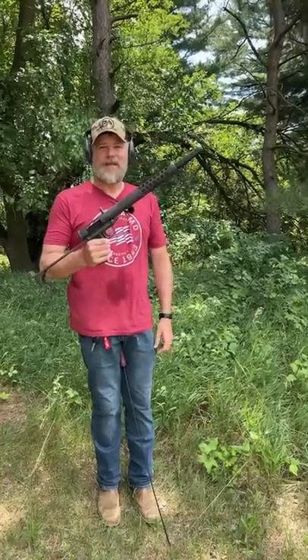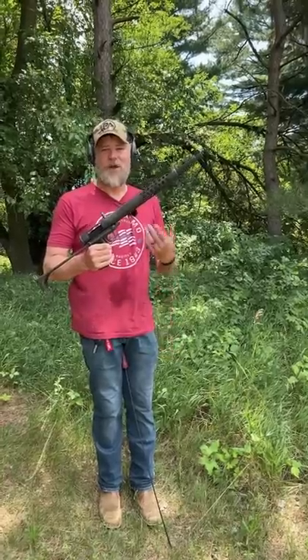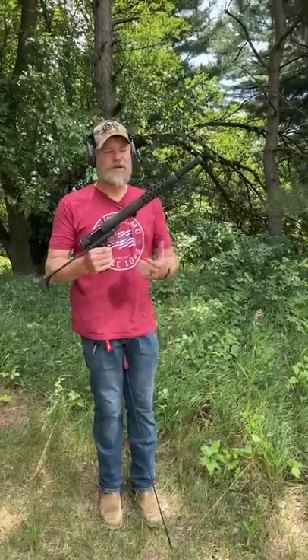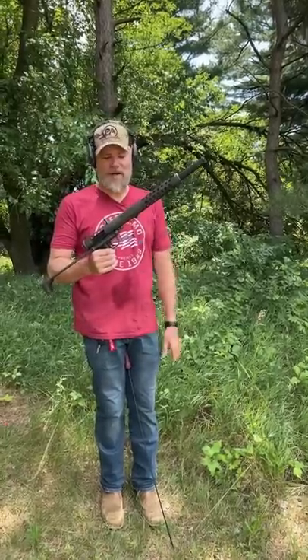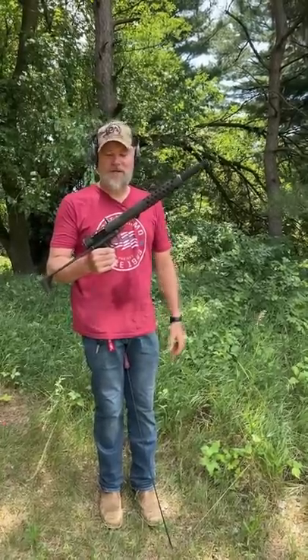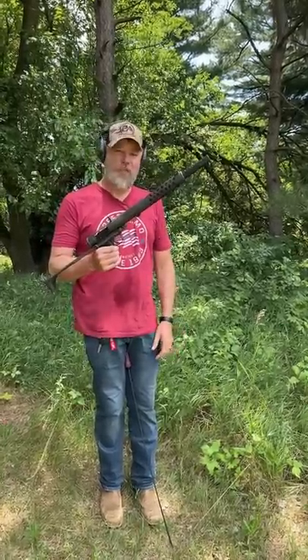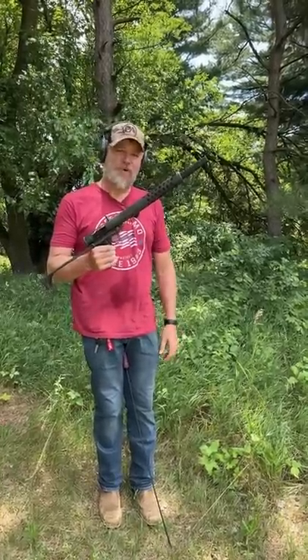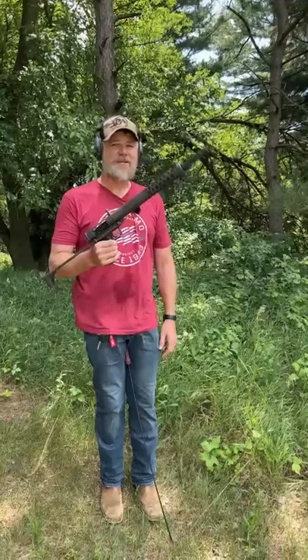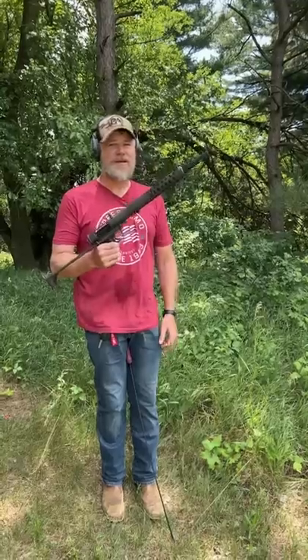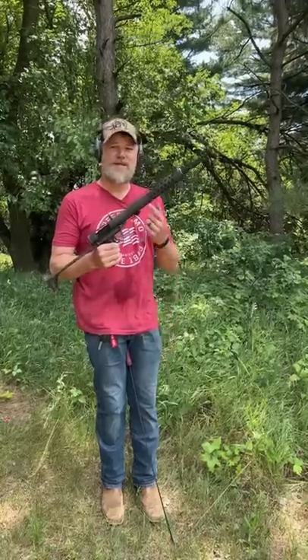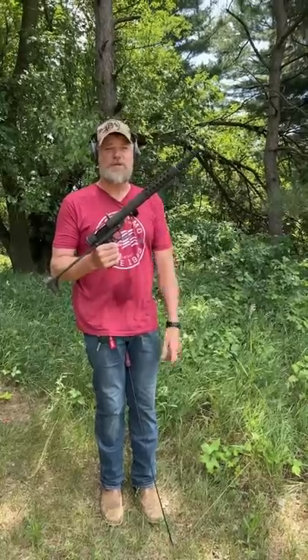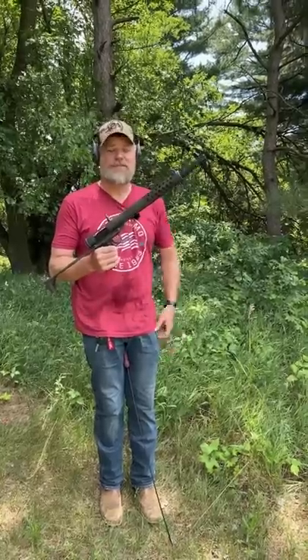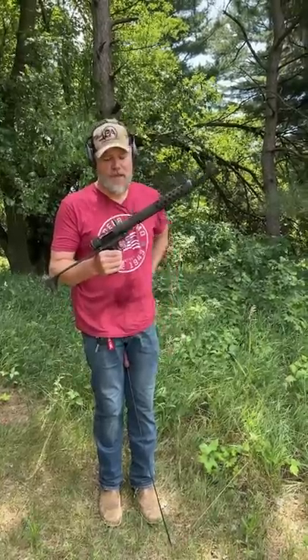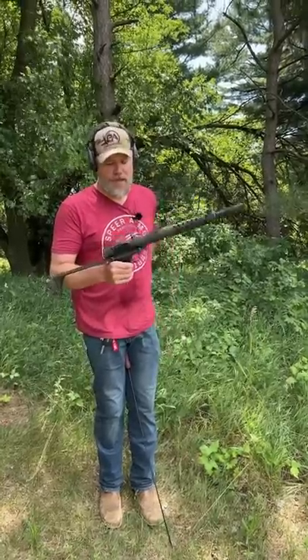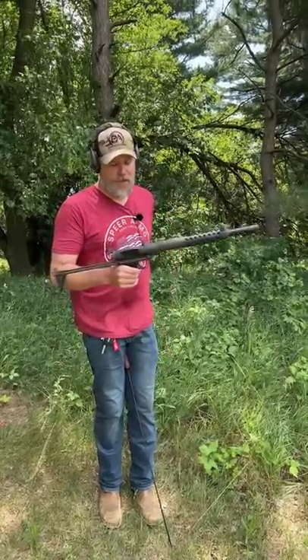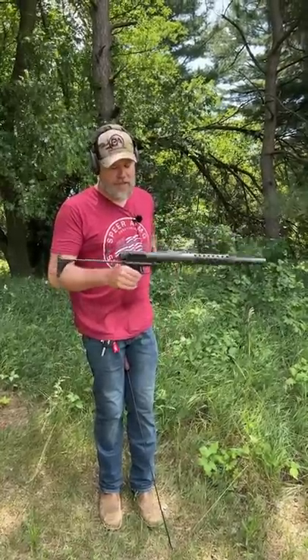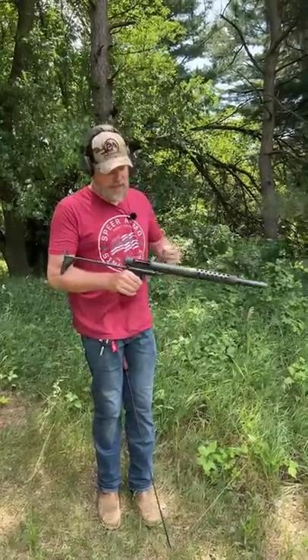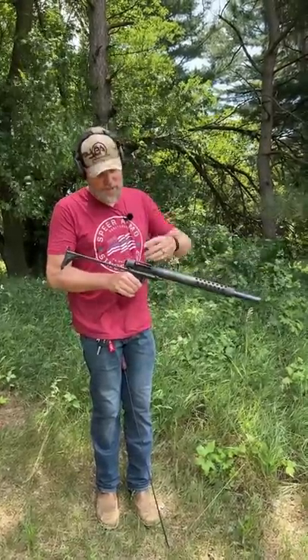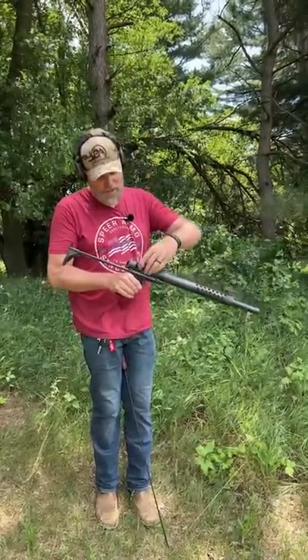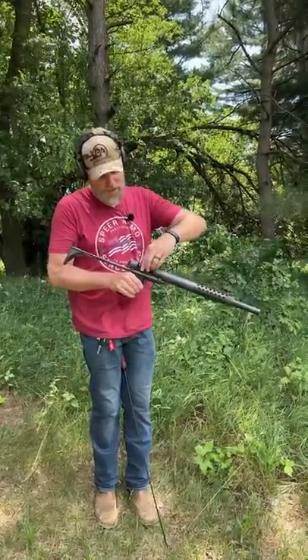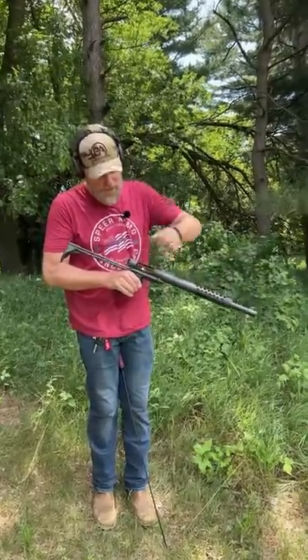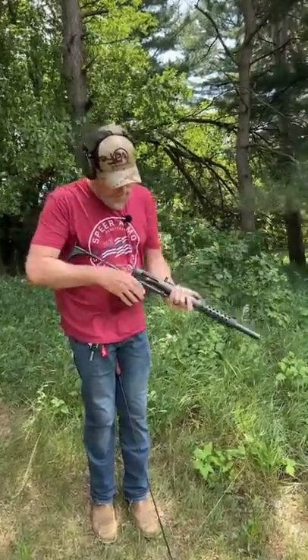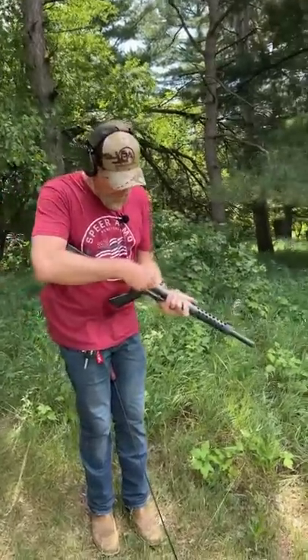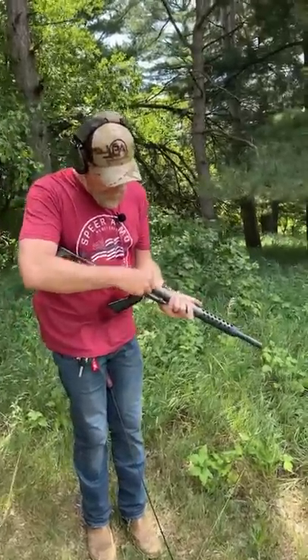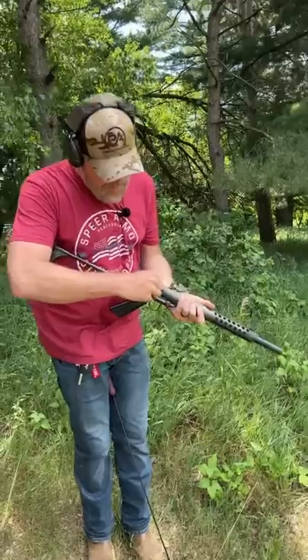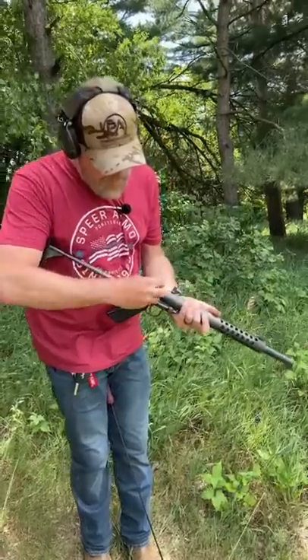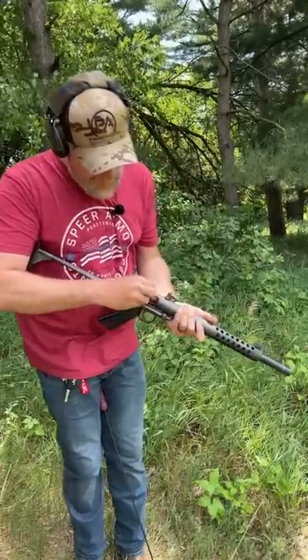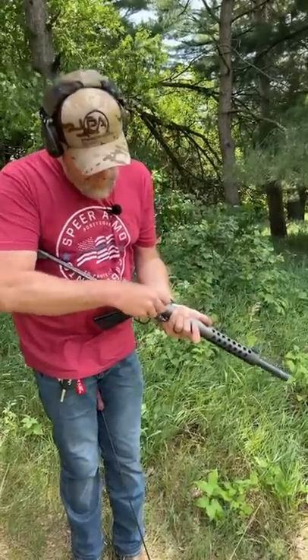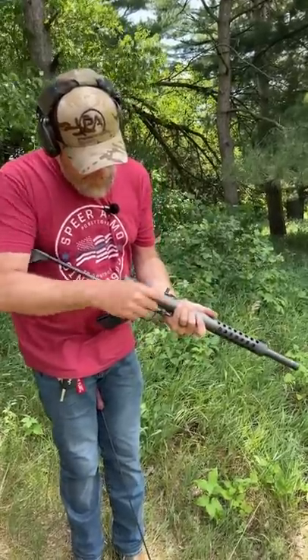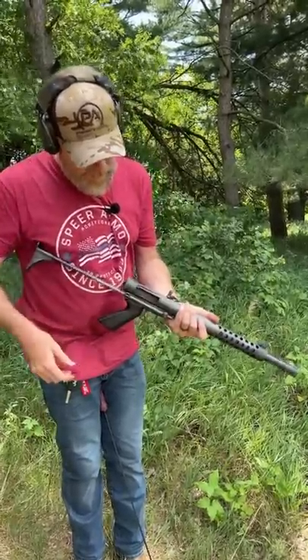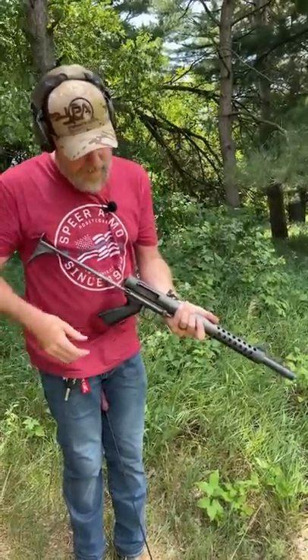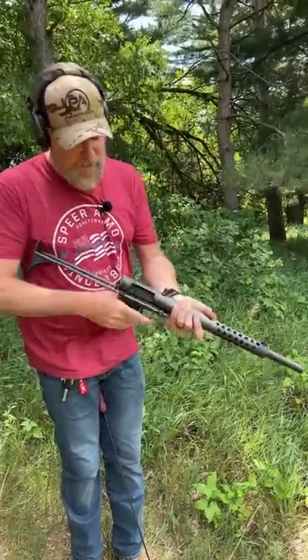This is the Cobre Terminator. It's an open bolt 12-gauge shotgun, single shot. You load it by taking a shotgun shell, pushing it into the chamber, push it forward until it clicks, locks it in place.